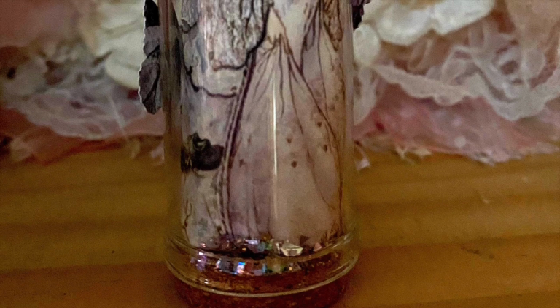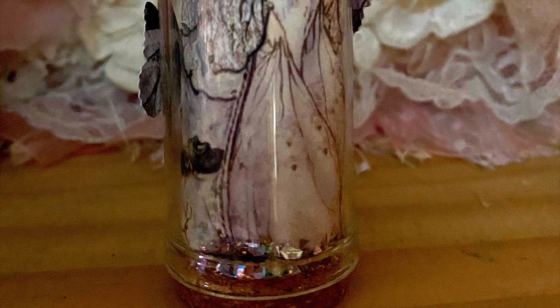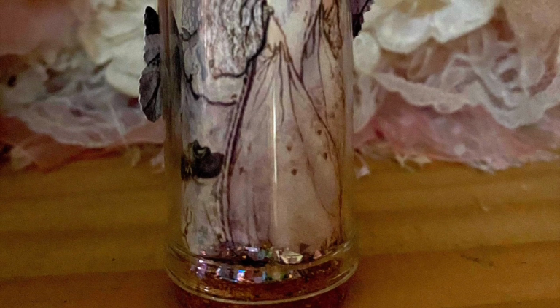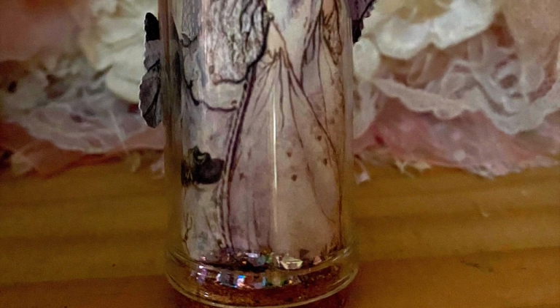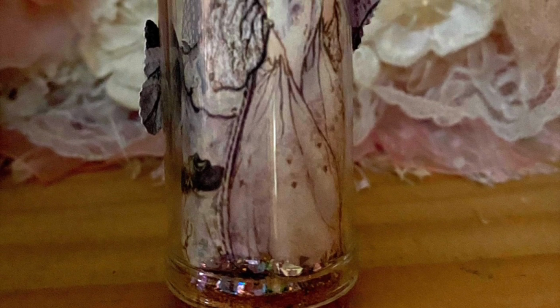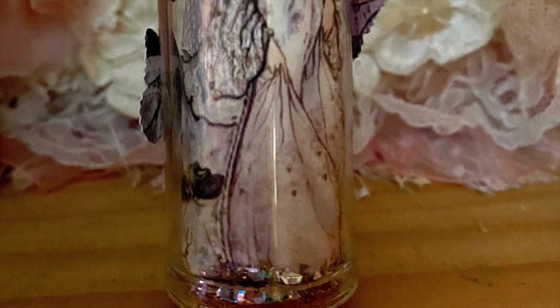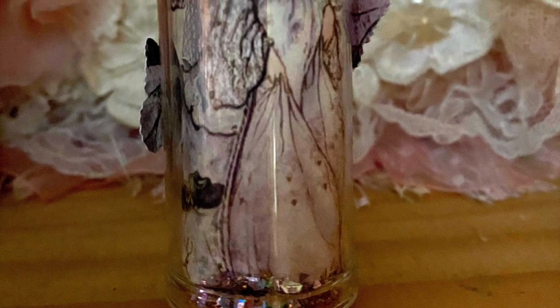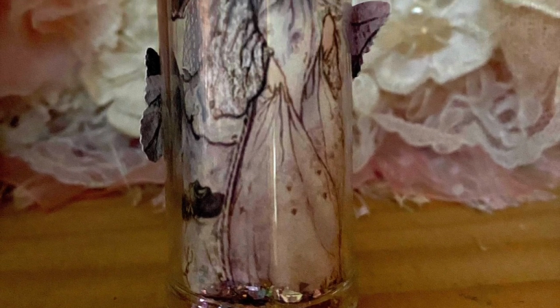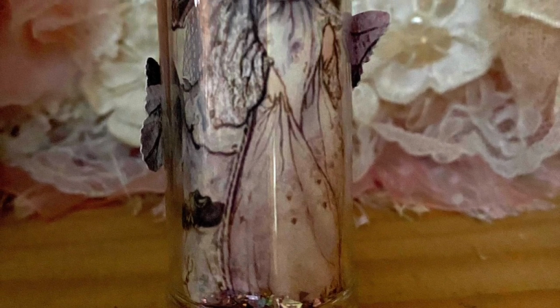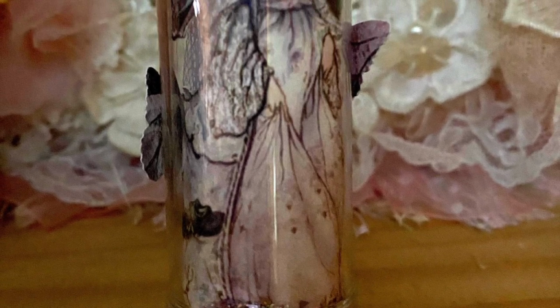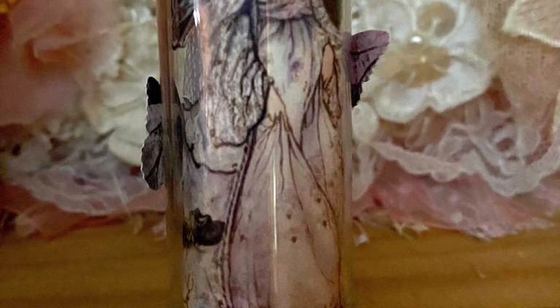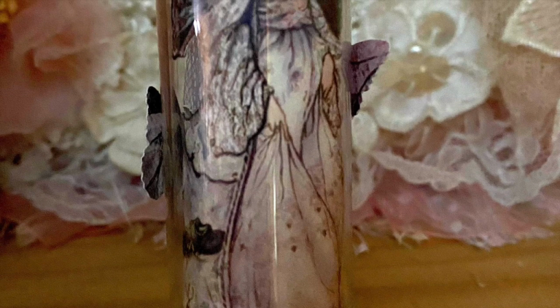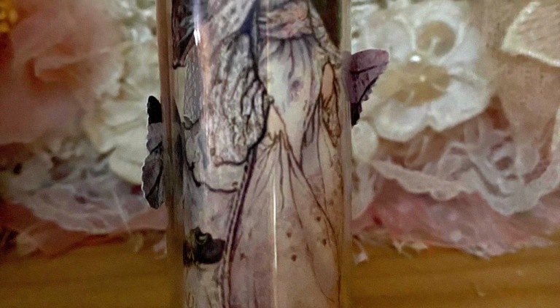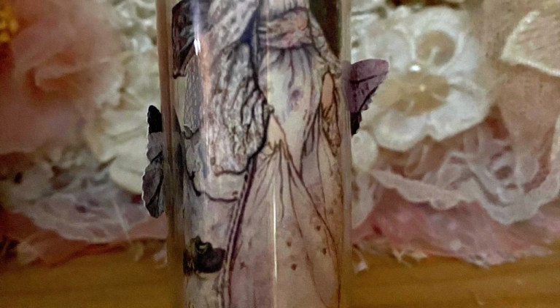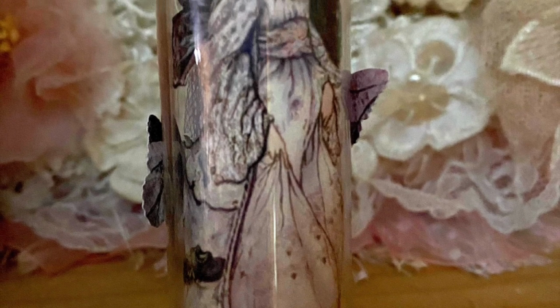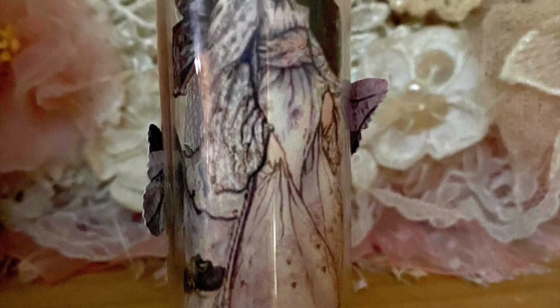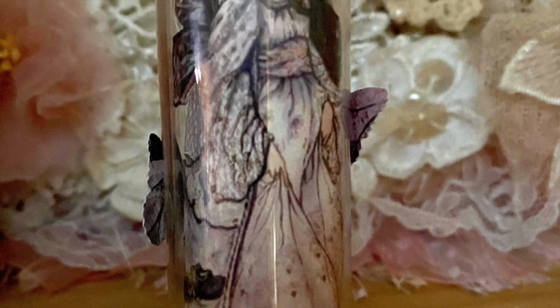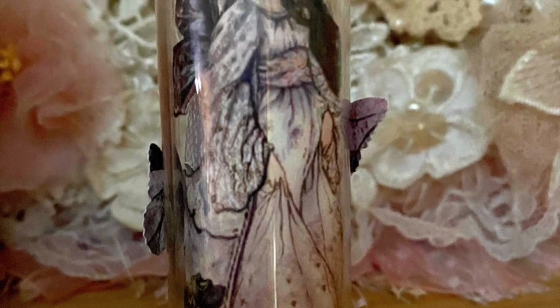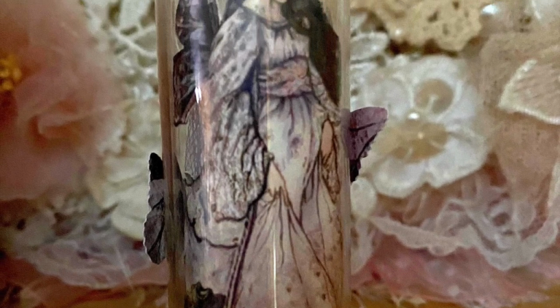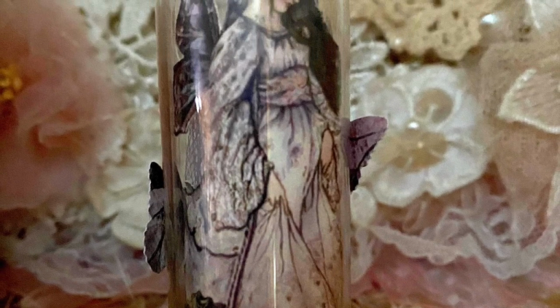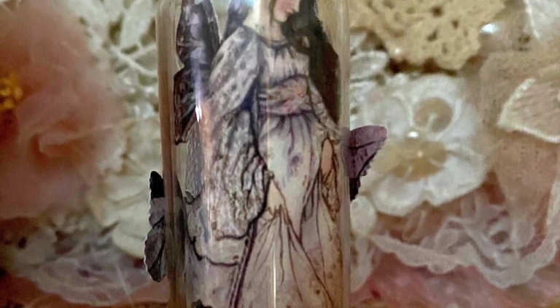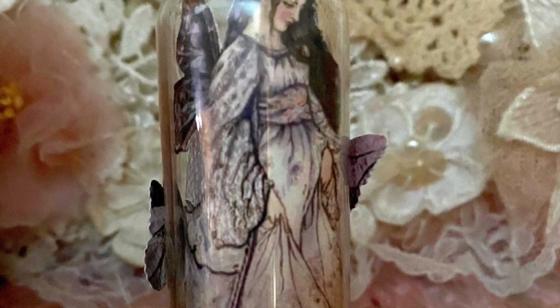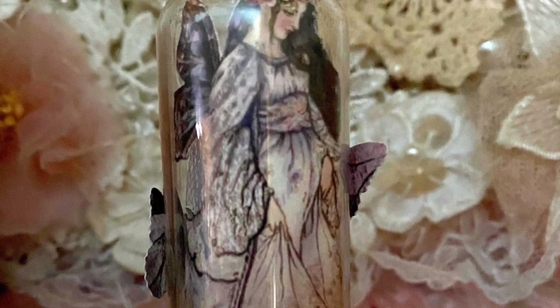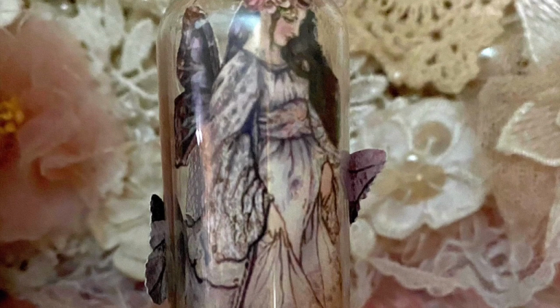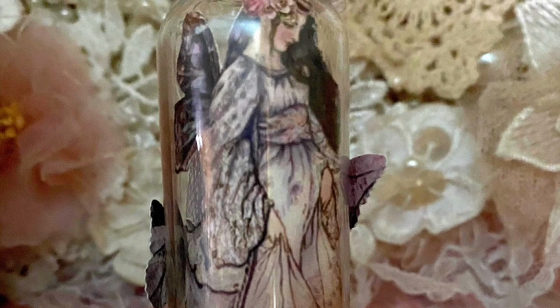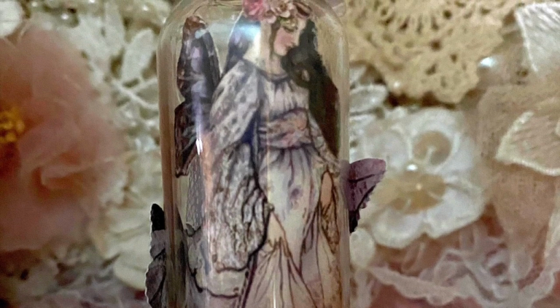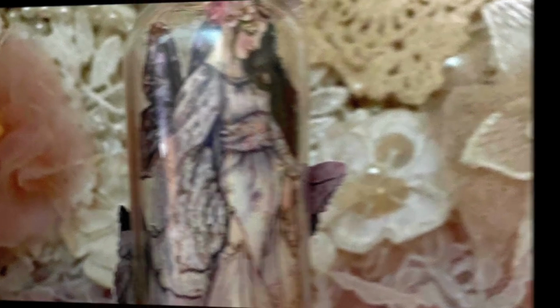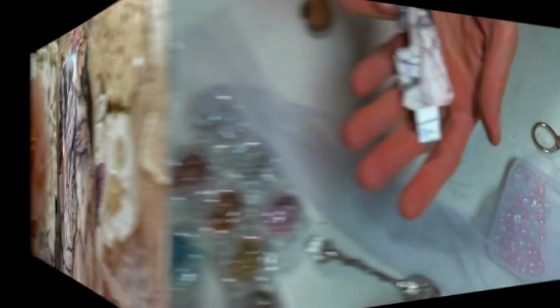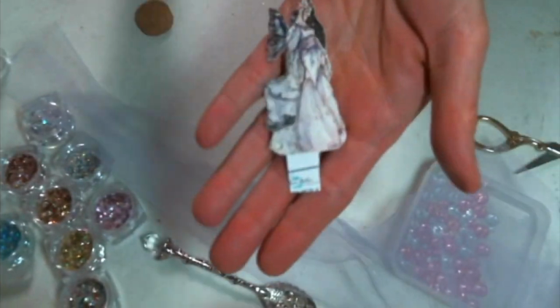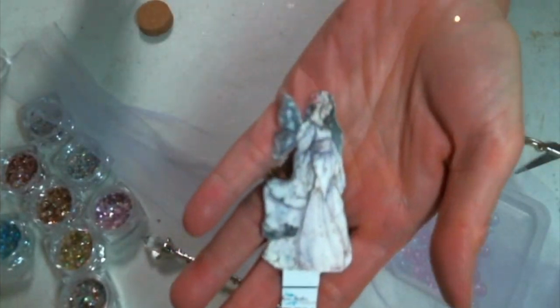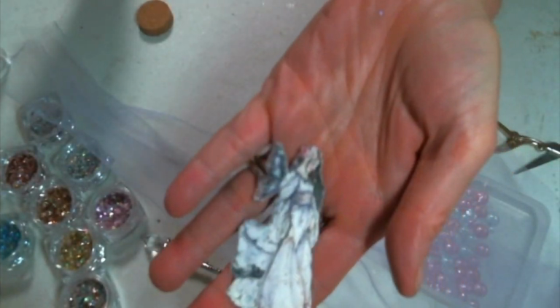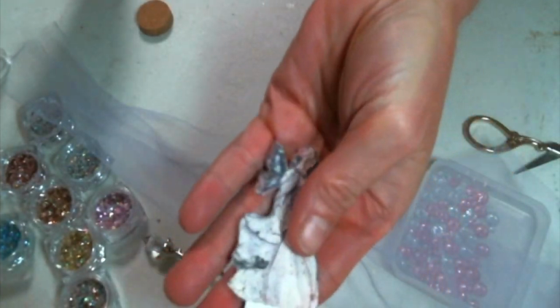Hi everyone, Amy Love here, and I am here today to share with you this little project that I created using some items from bbcraft.com — I'll have a link to their shop below. We're going to make this little fairy in a bottle.